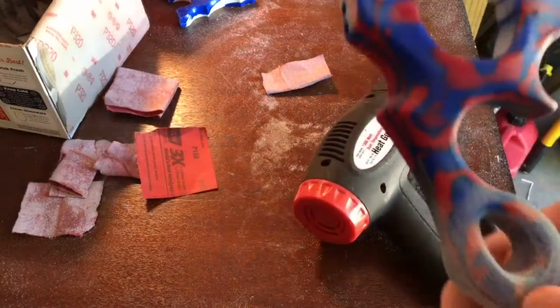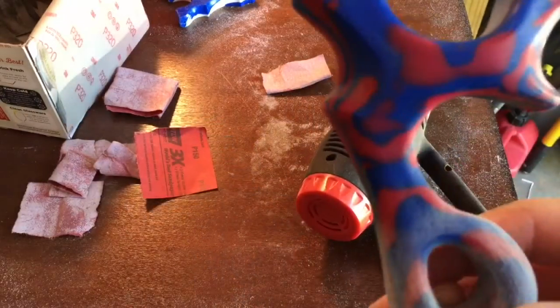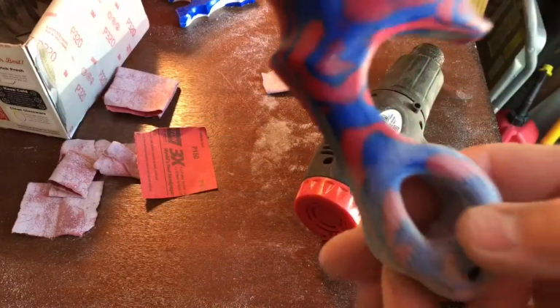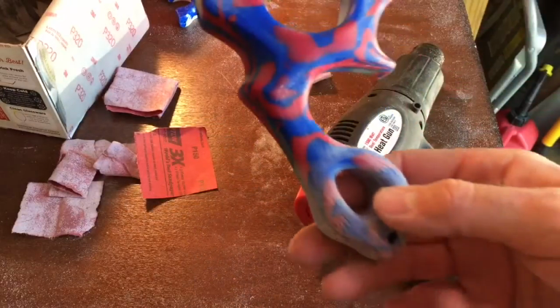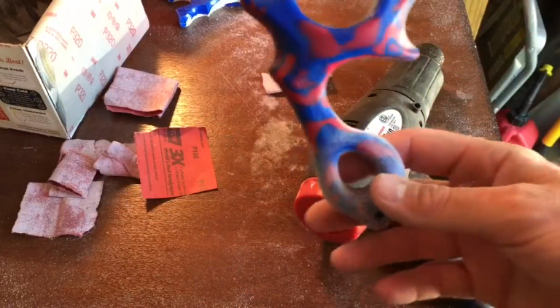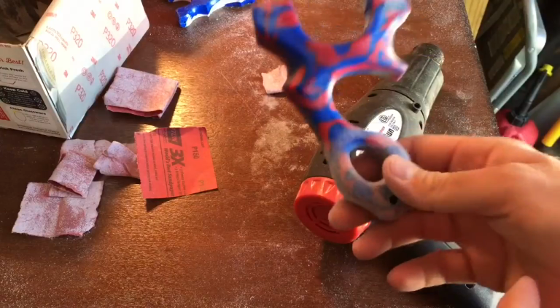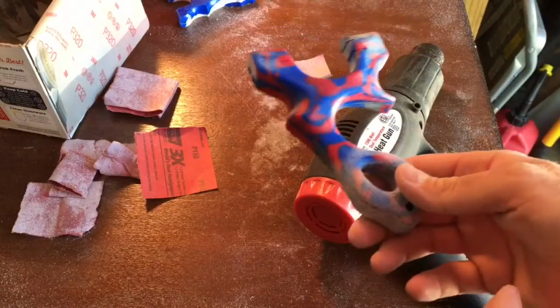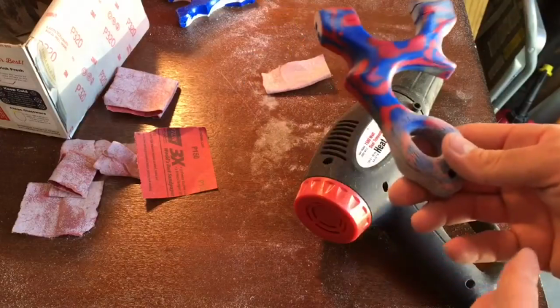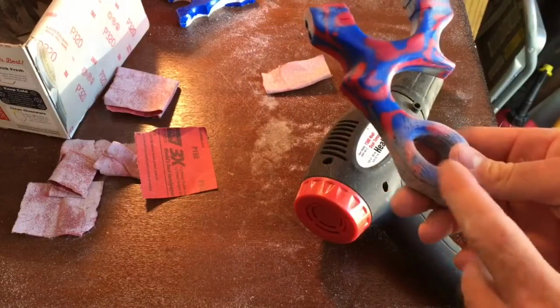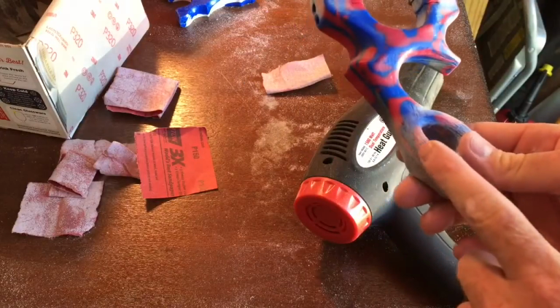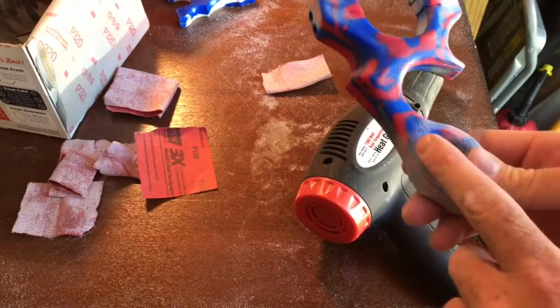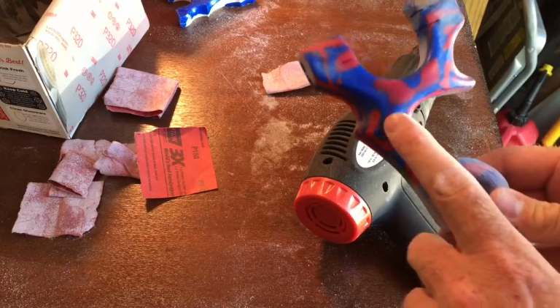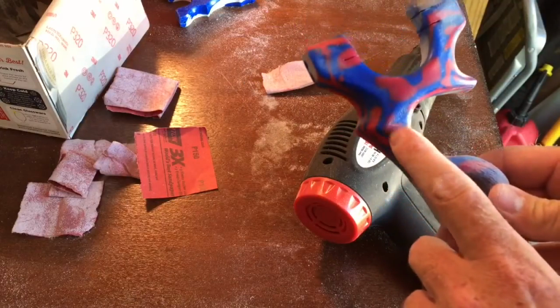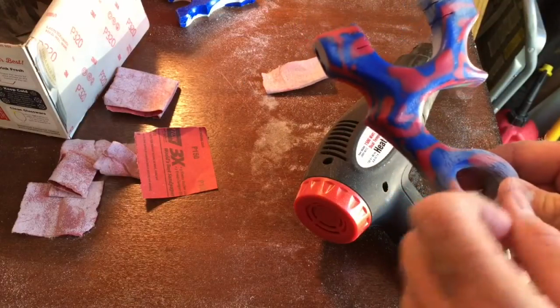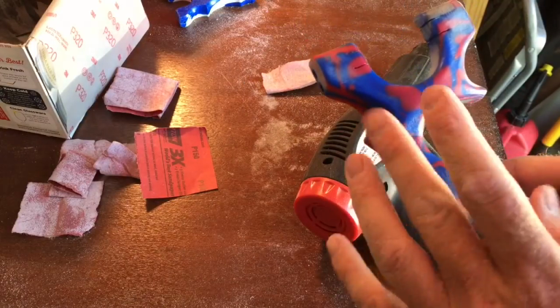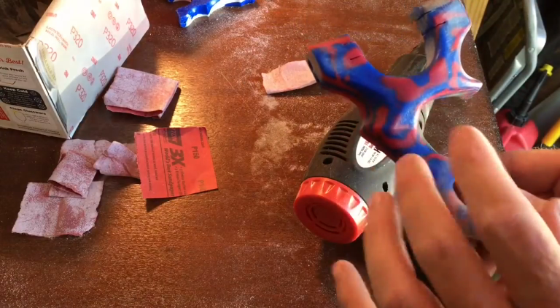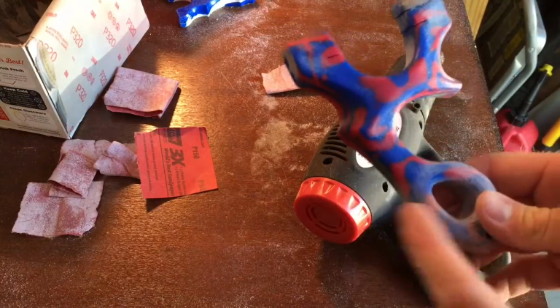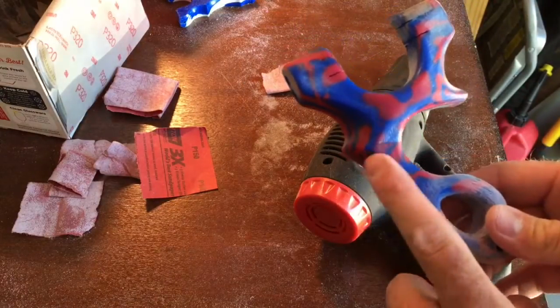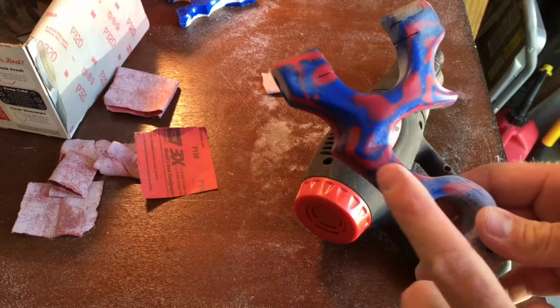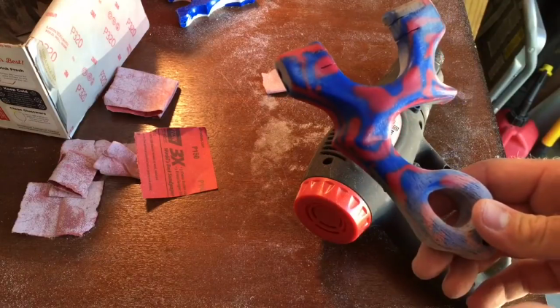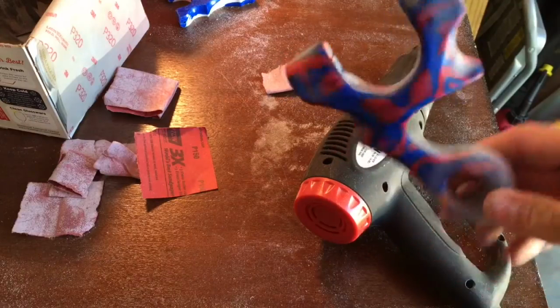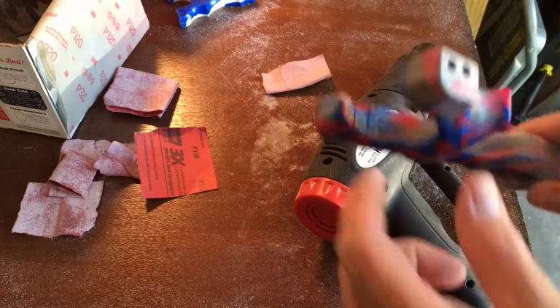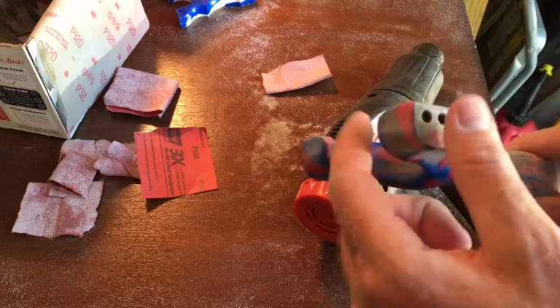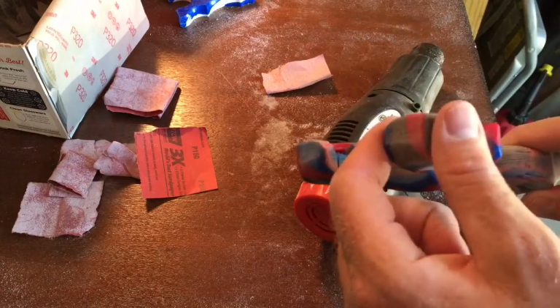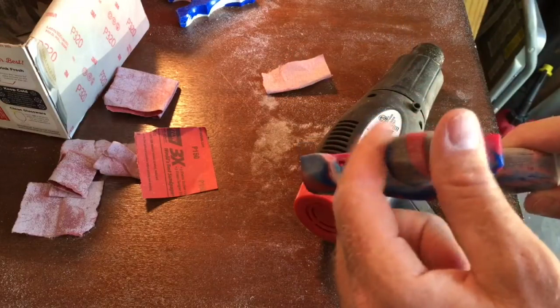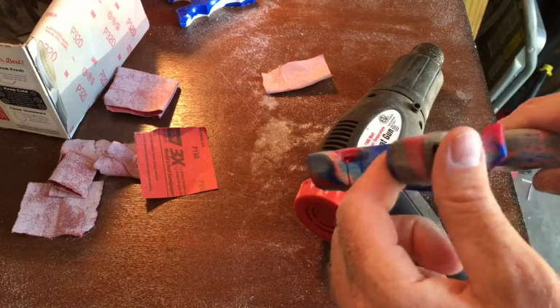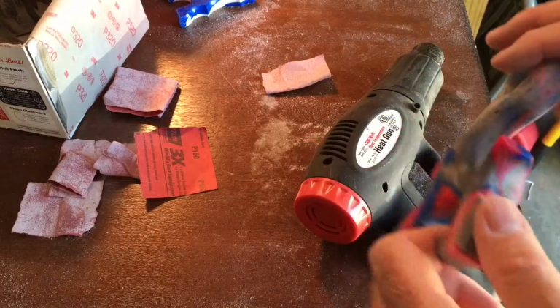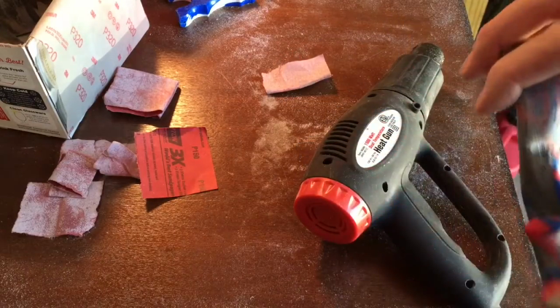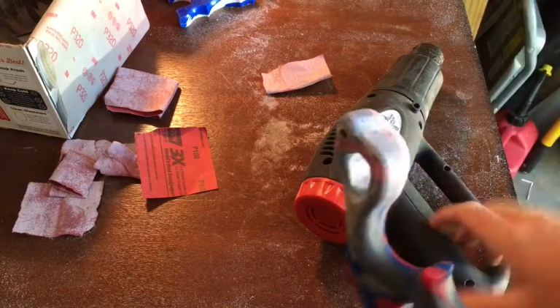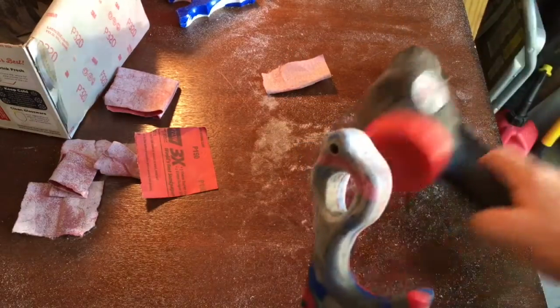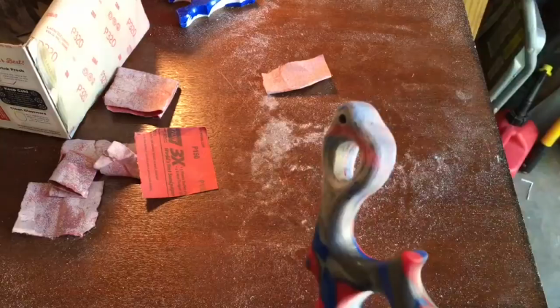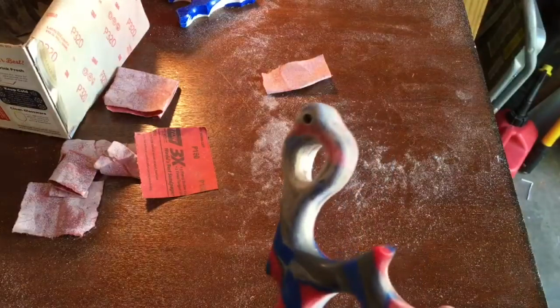You can see the difference right there where it was frosted, and now it's not. That's going to be hot for a while, so you've got to try and find a spot you can grab onto on the other end.